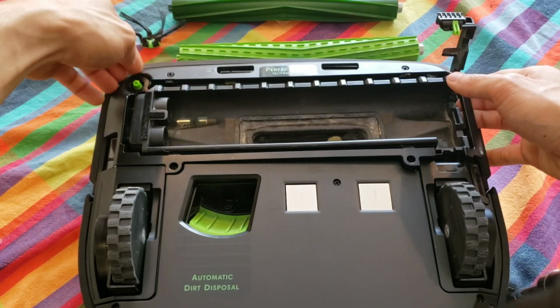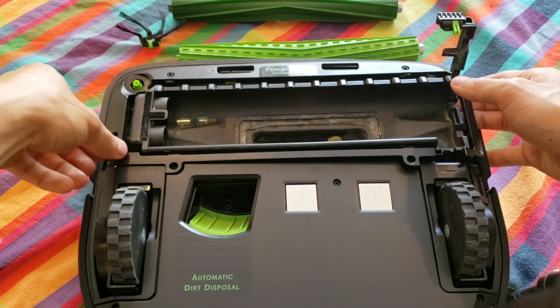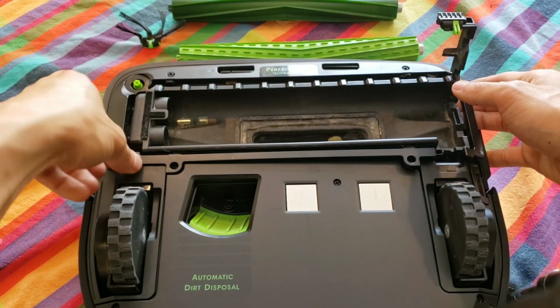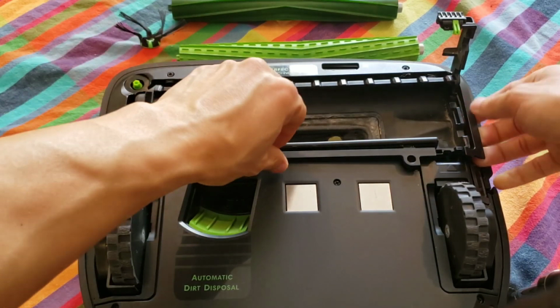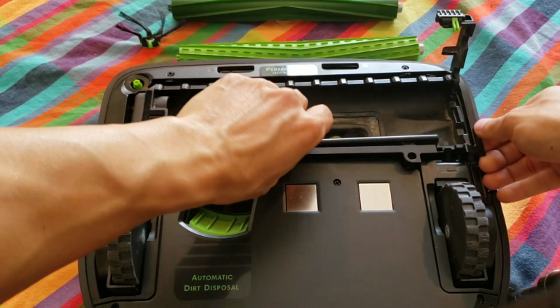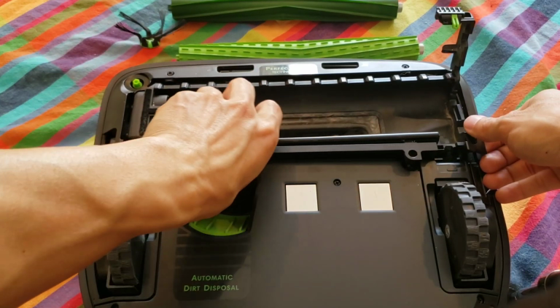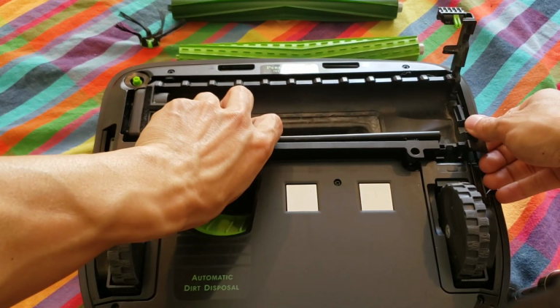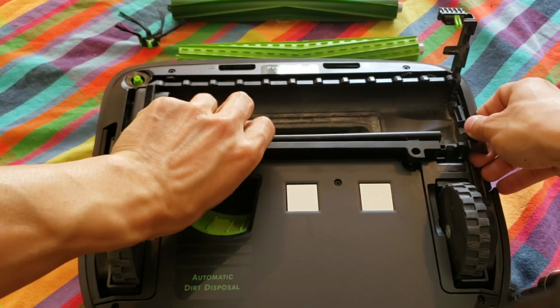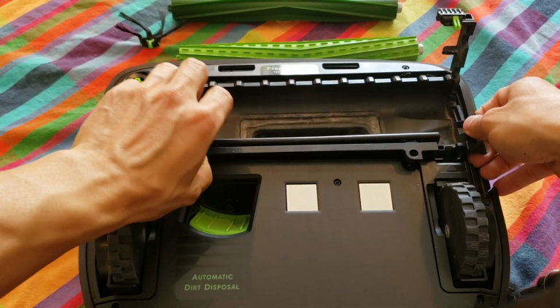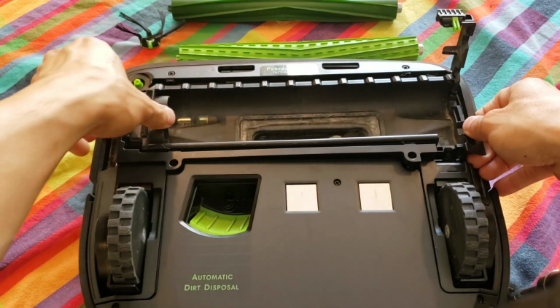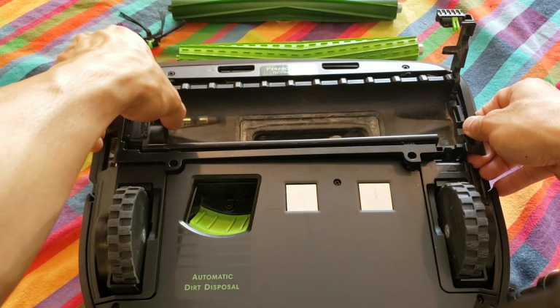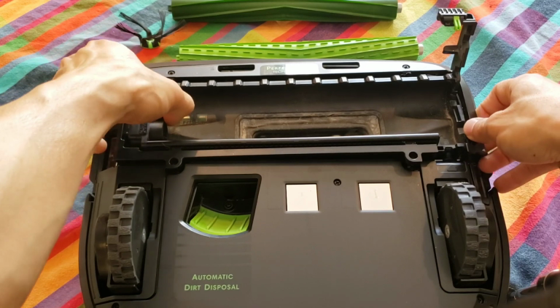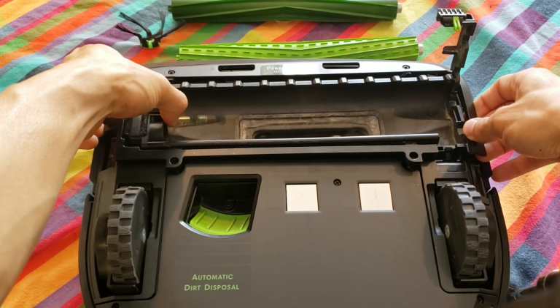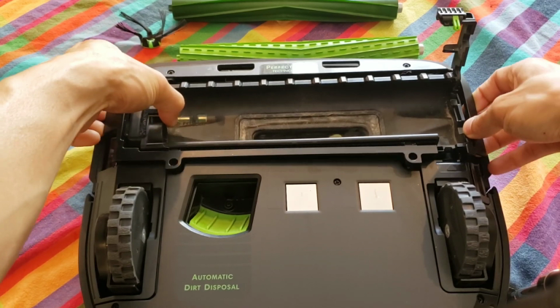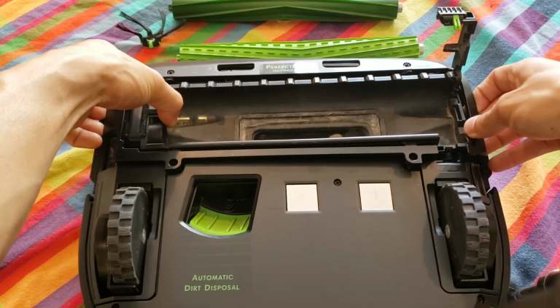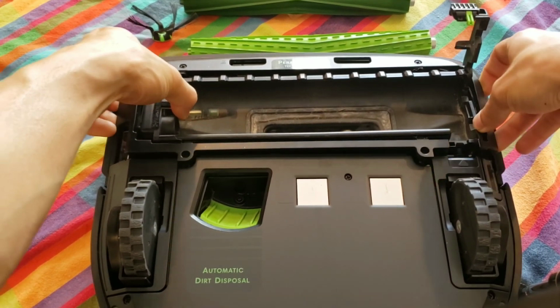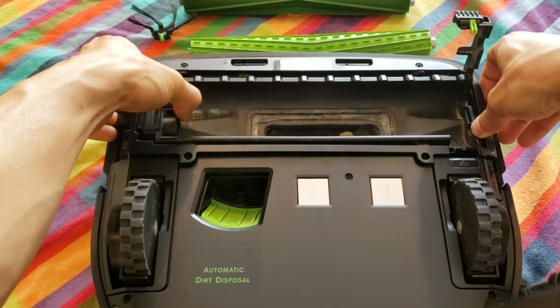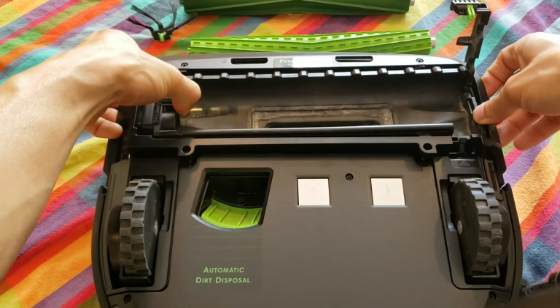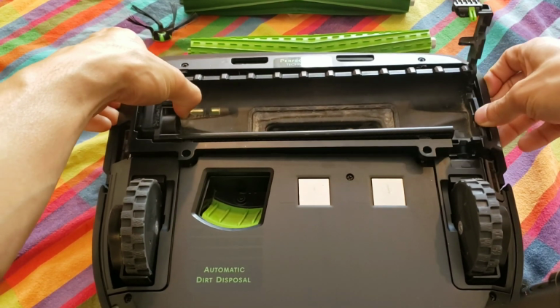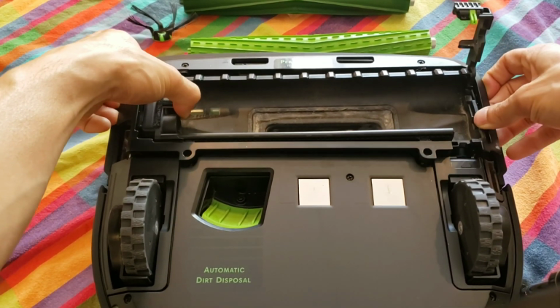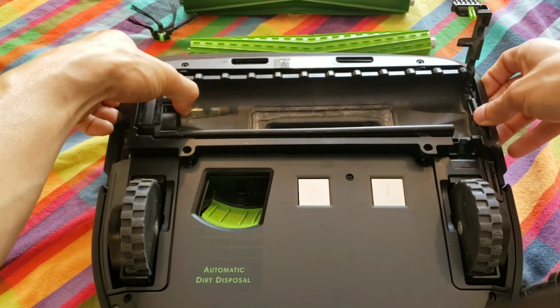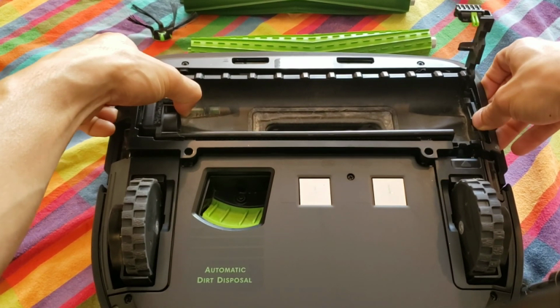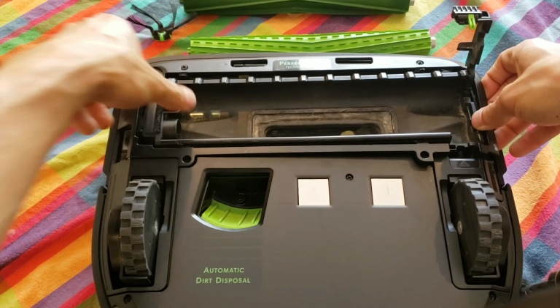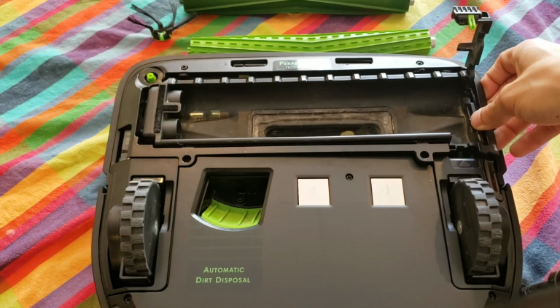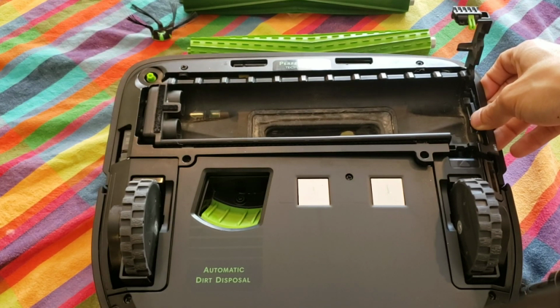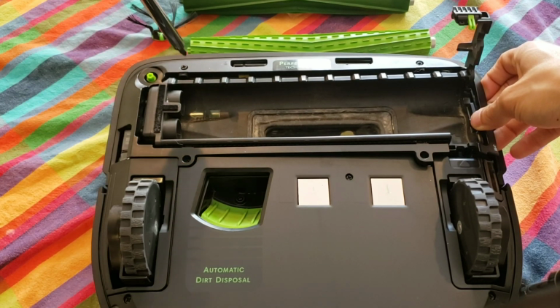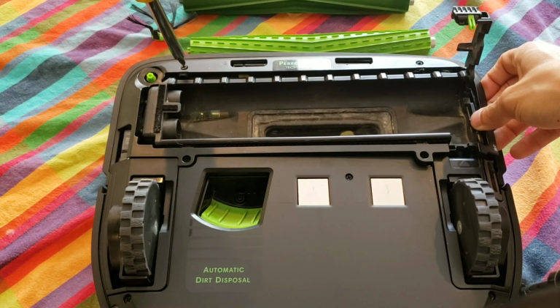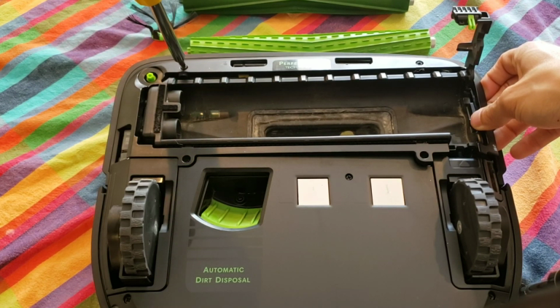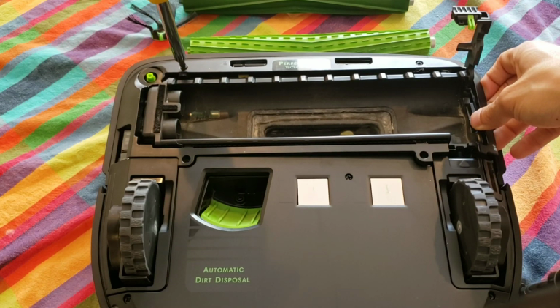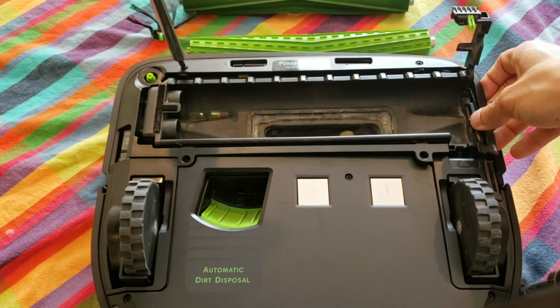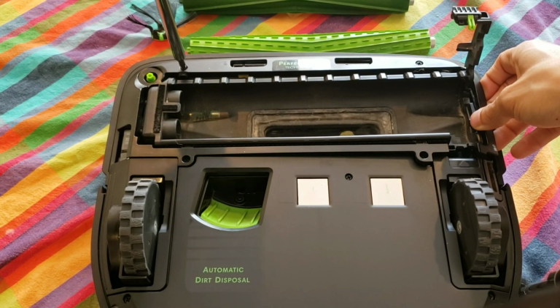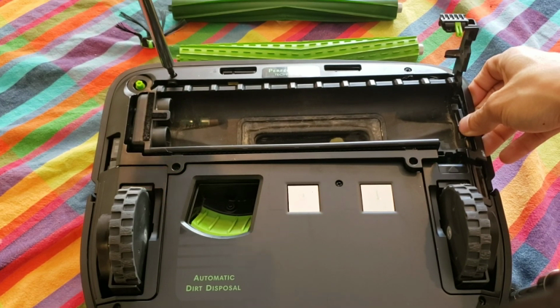All it takes is just your fingers. Don't try to use any tools to pry on the plastic housing or you could break it. As you gently lift up, if it's still caught, just double-check all the screws and make sure they're all loosened up.